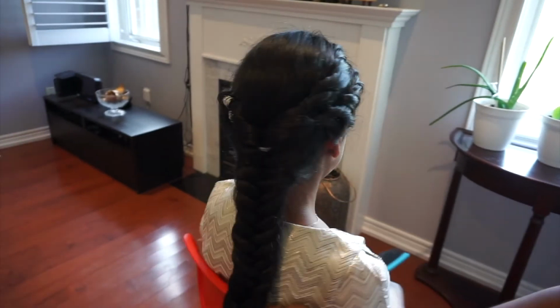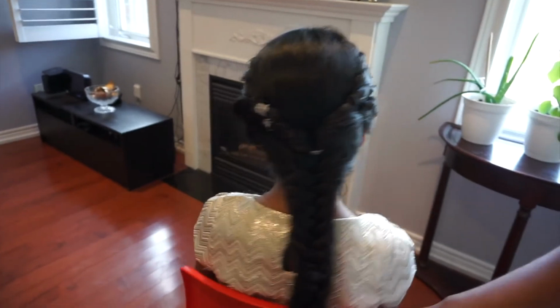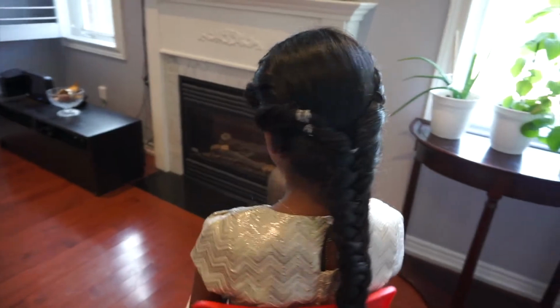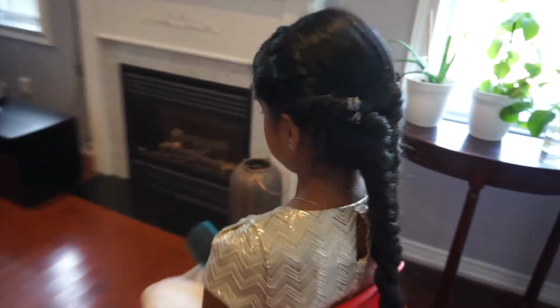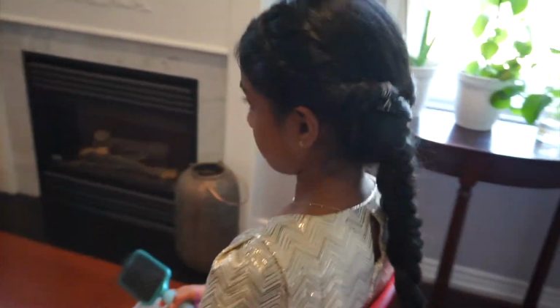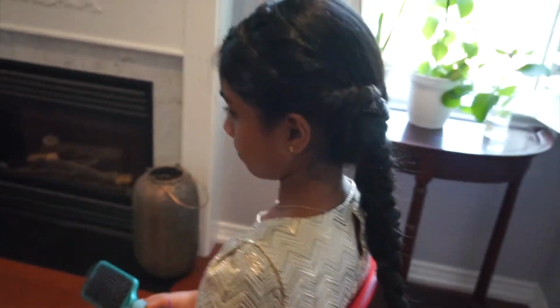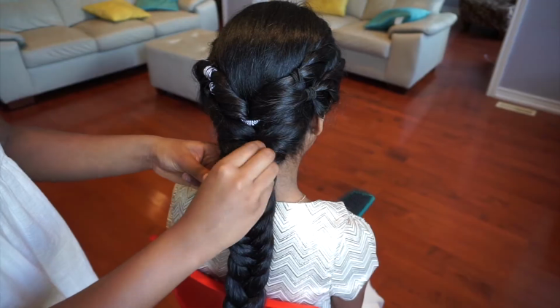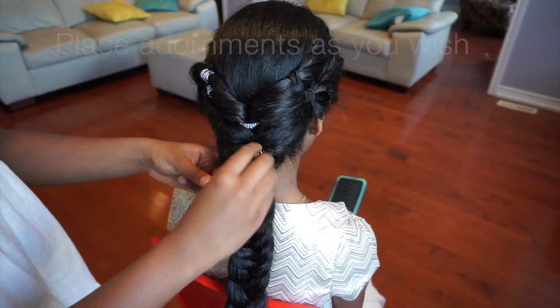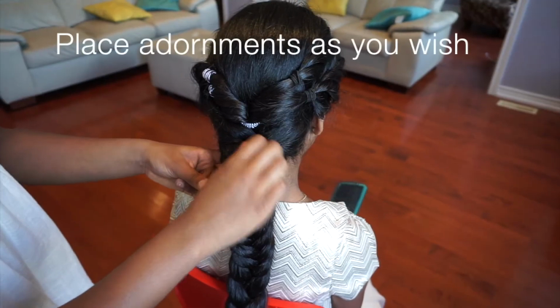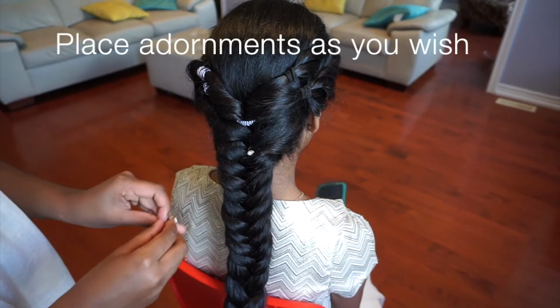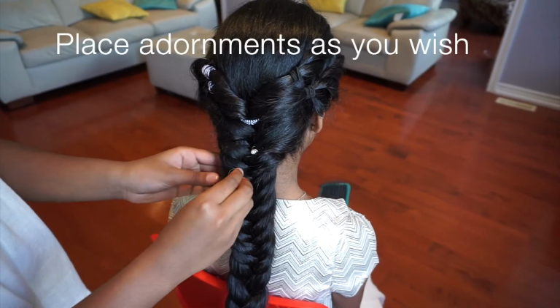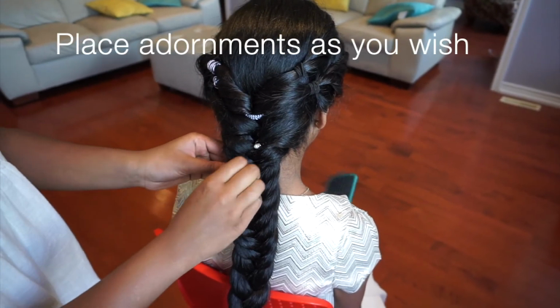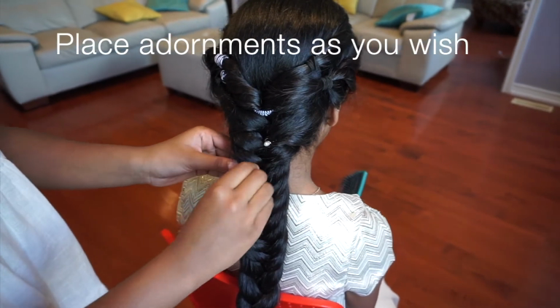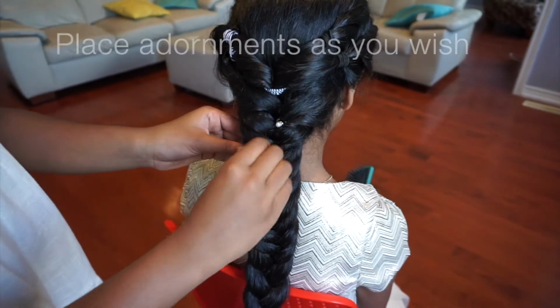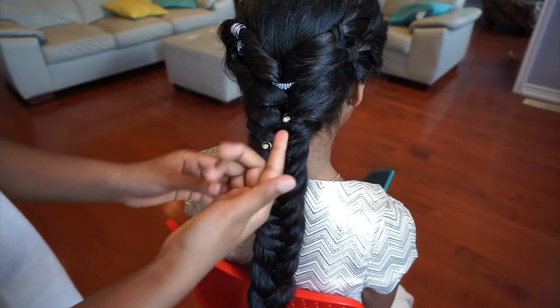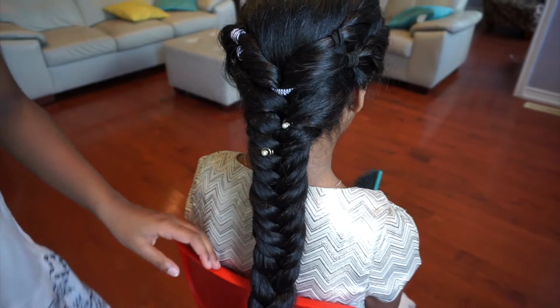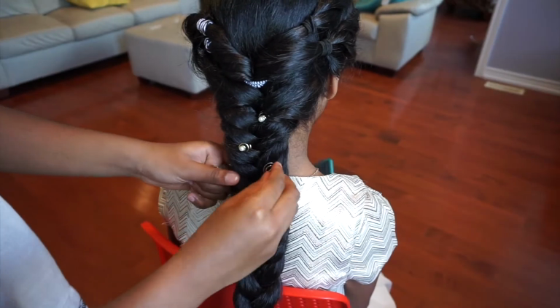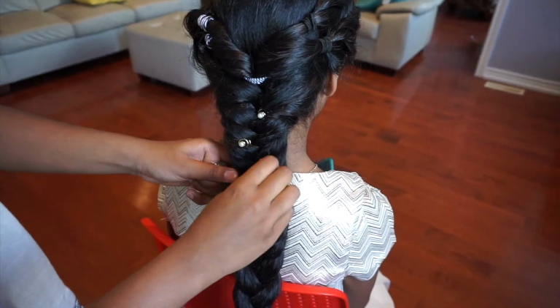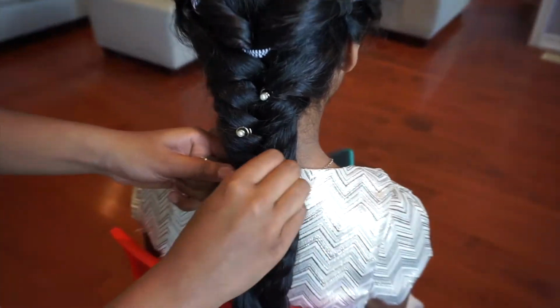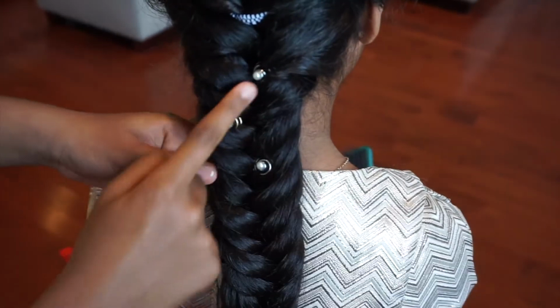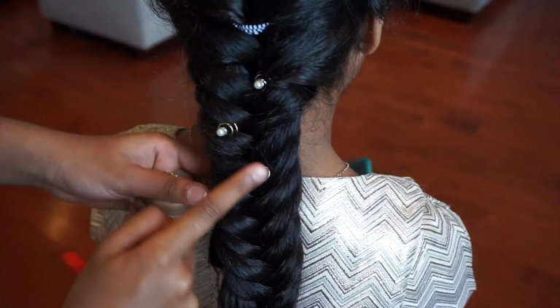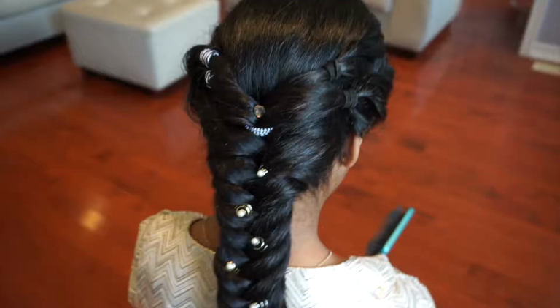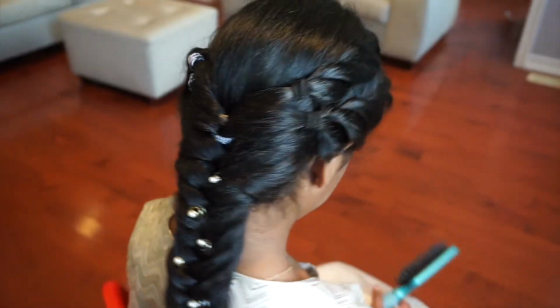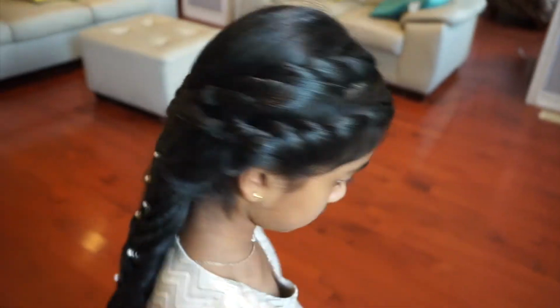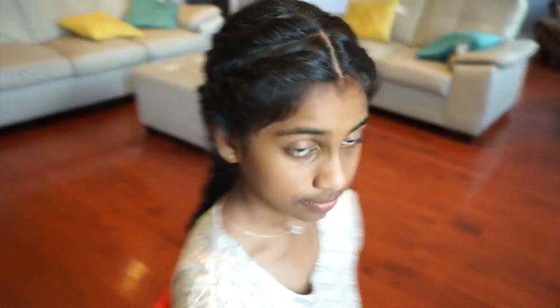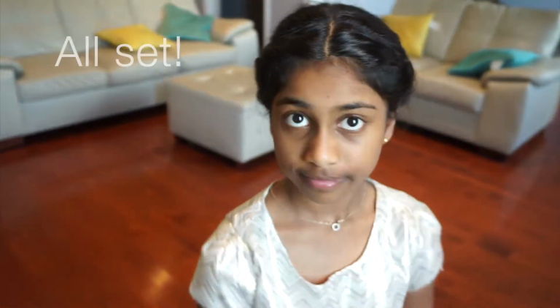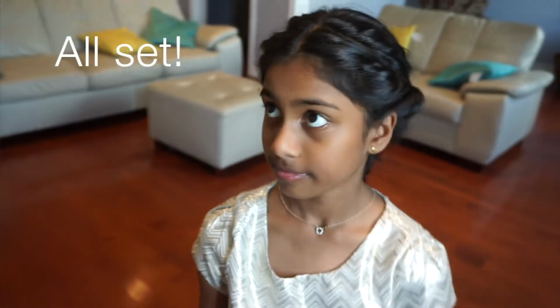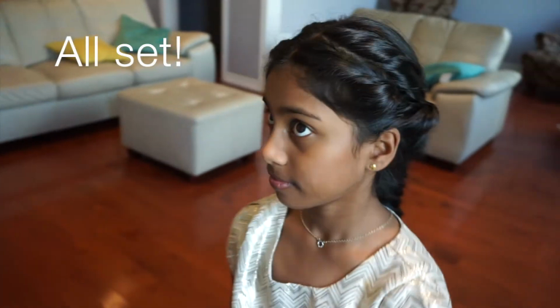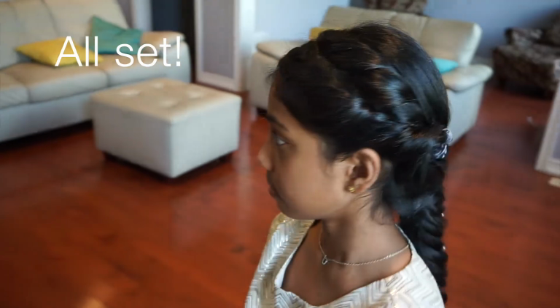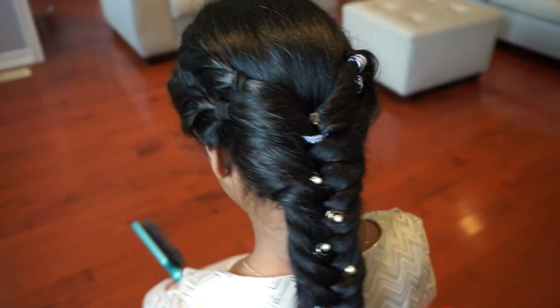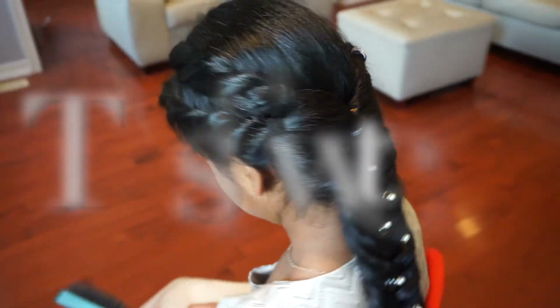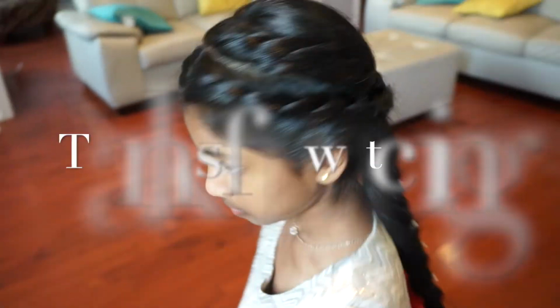Now your hairdo is done. Place your adornments as you wish — I put jewels down the braid to make it look fancier. Now you're all done. Thanks for watching.